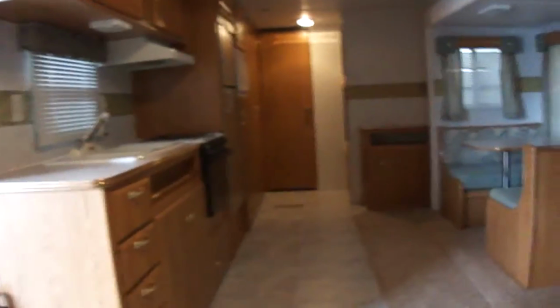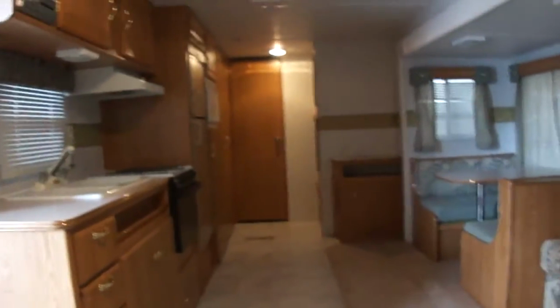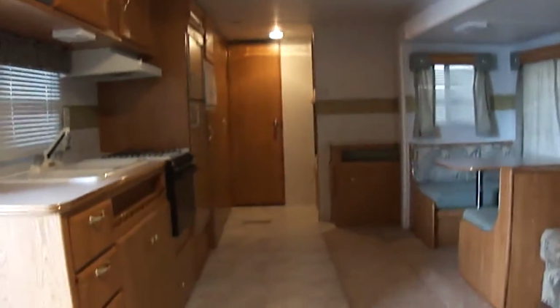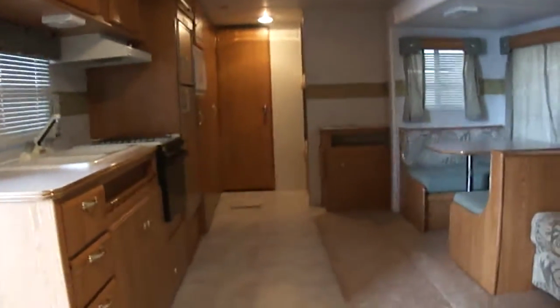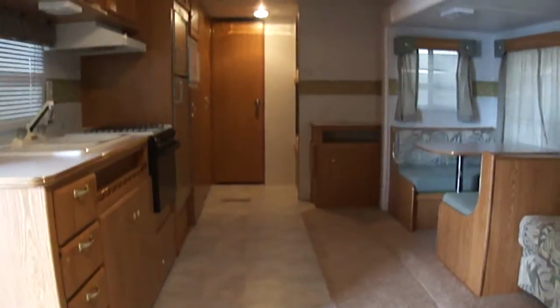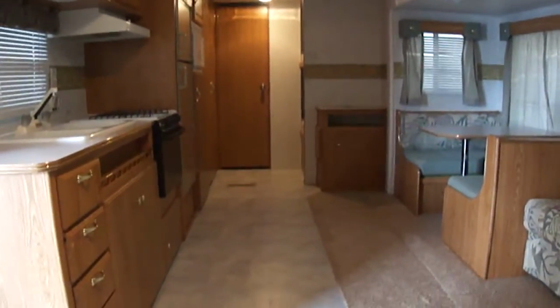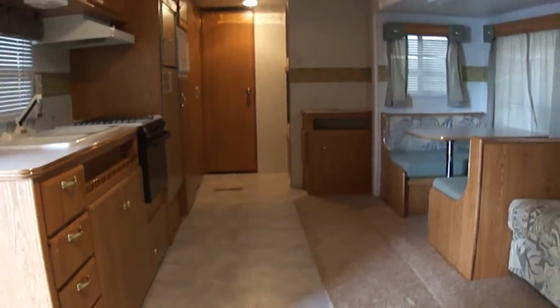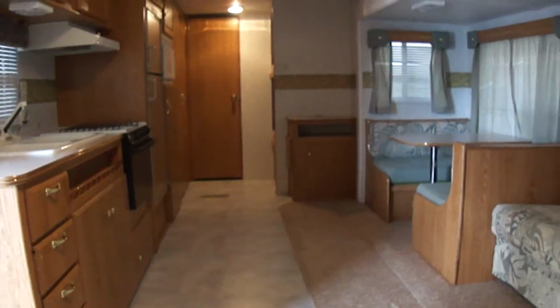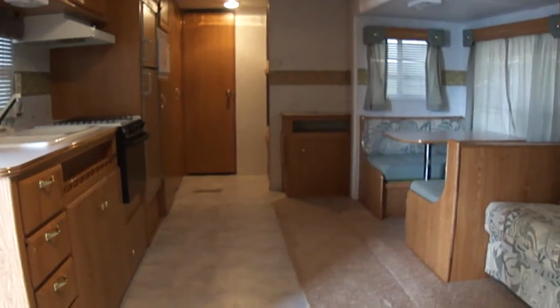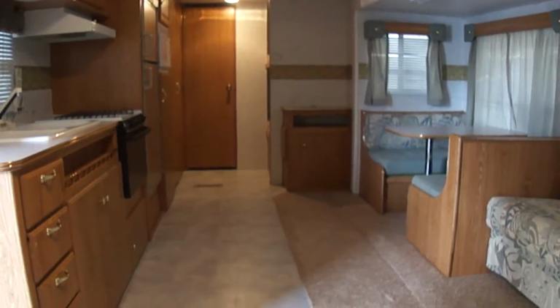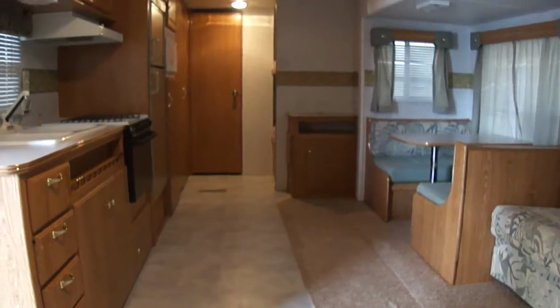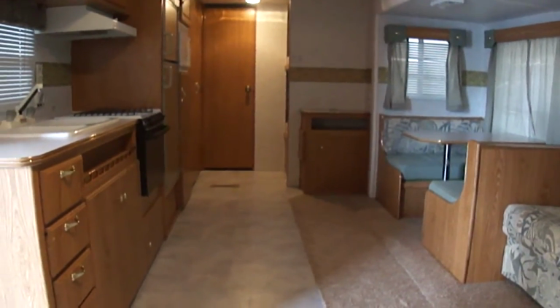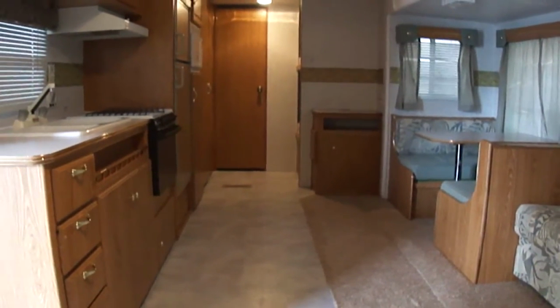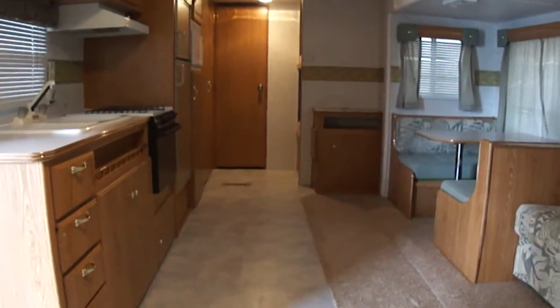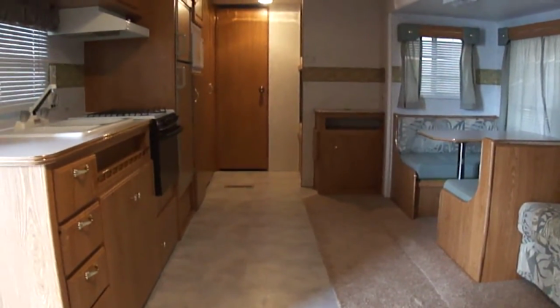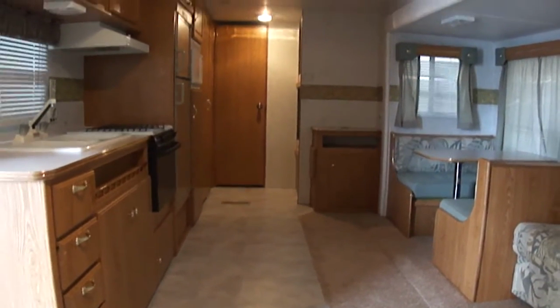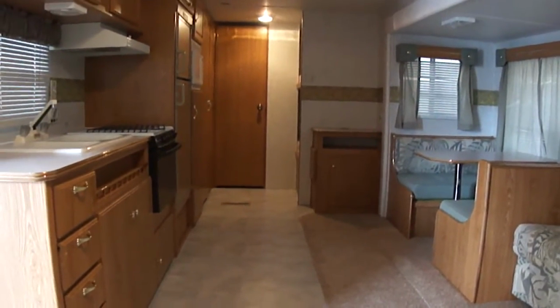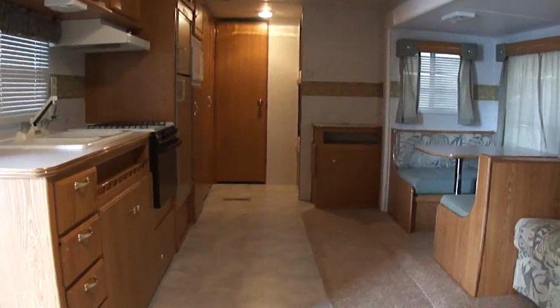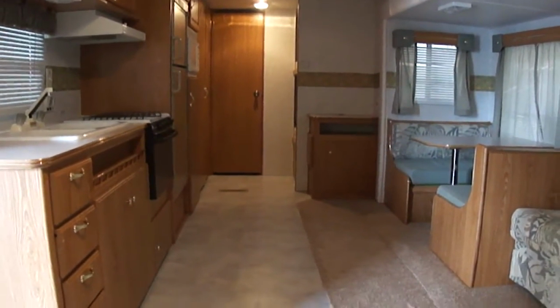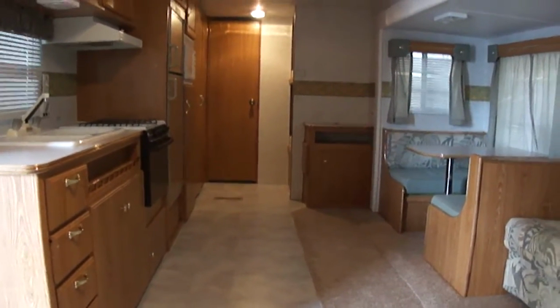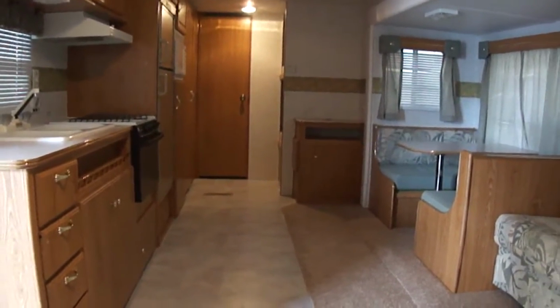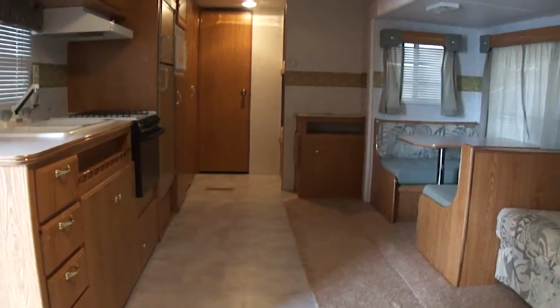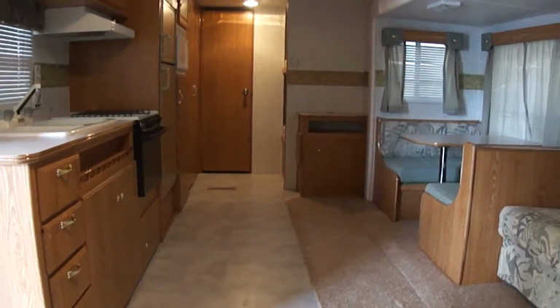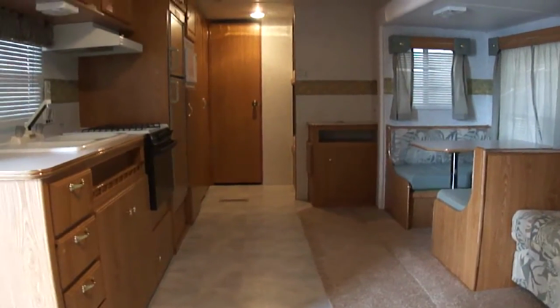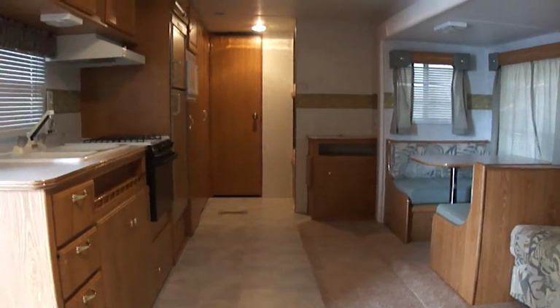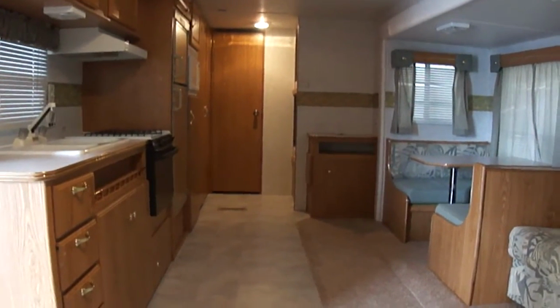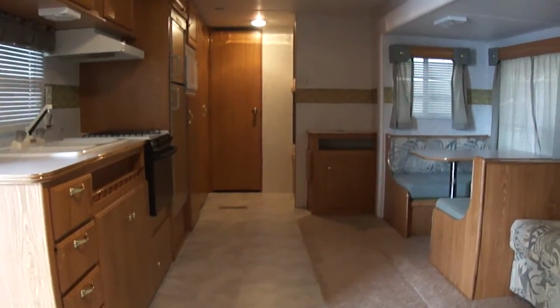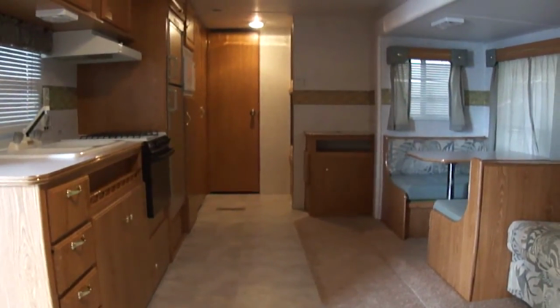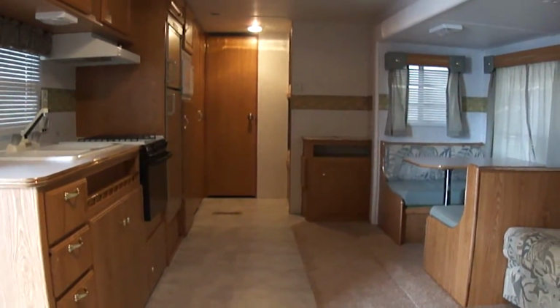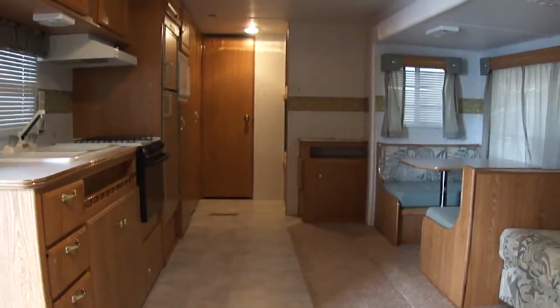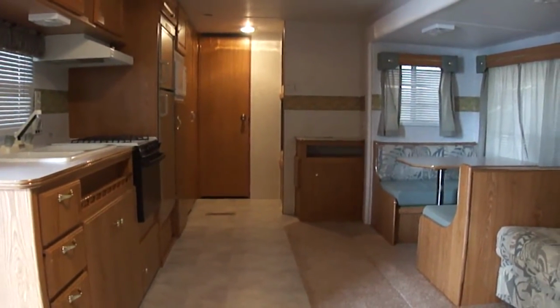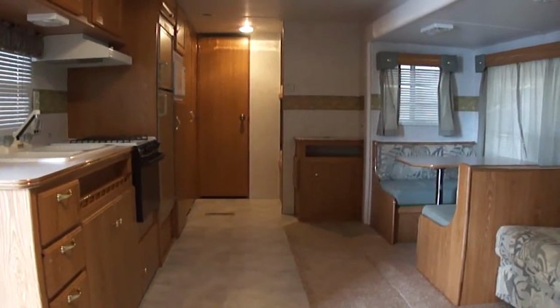Out here at Budget RVs of Texas, we really do have an RV for every budget. So come on out and see us — ask for Bob Barker and let me put a budget RV in your rearview mirror.